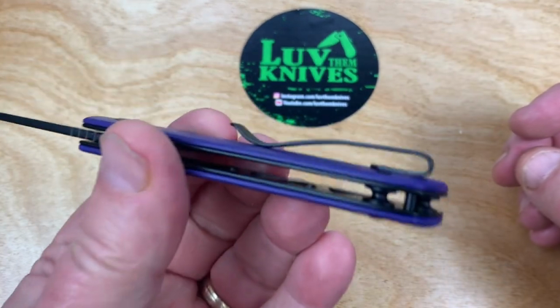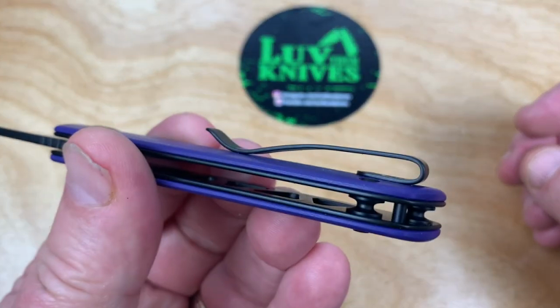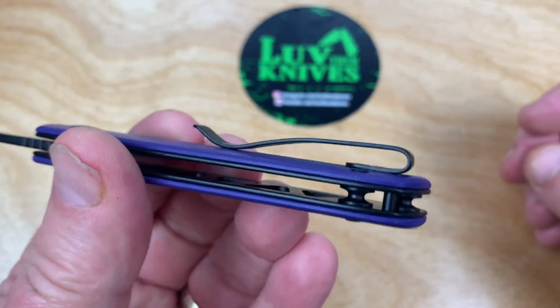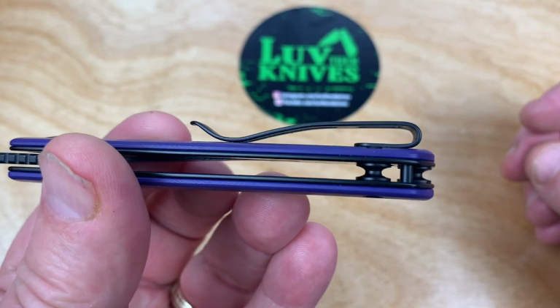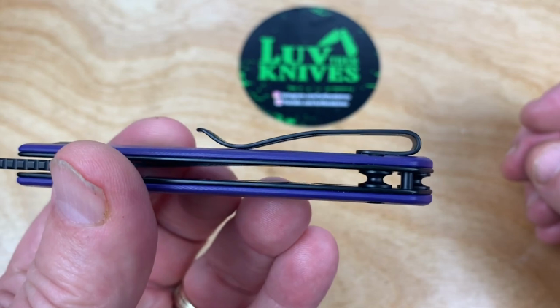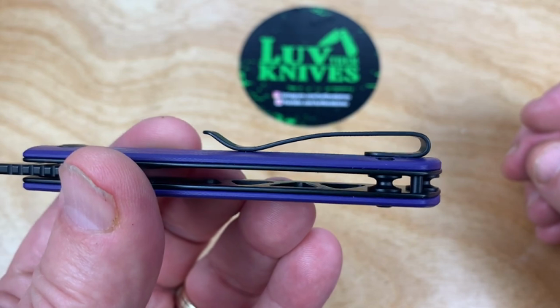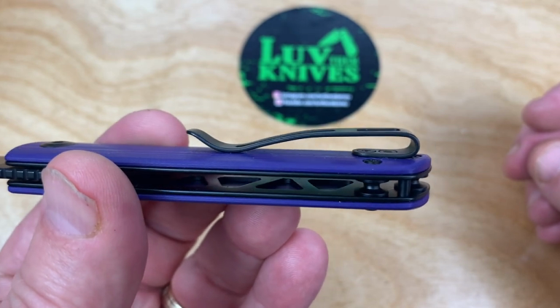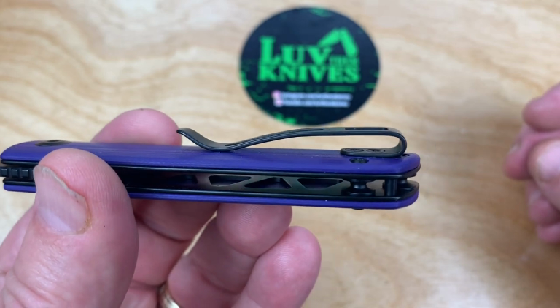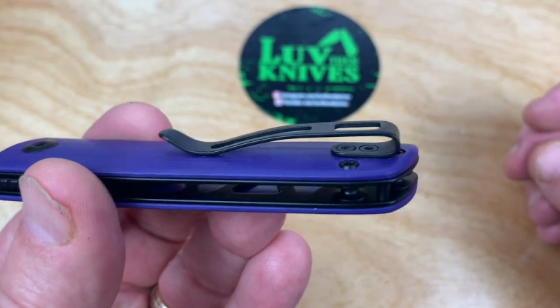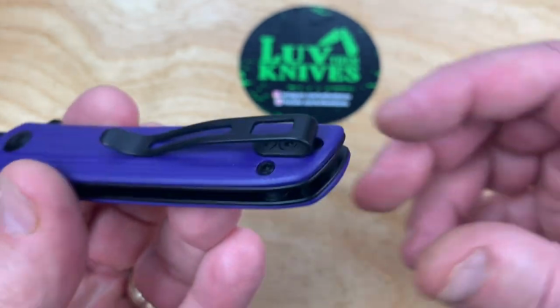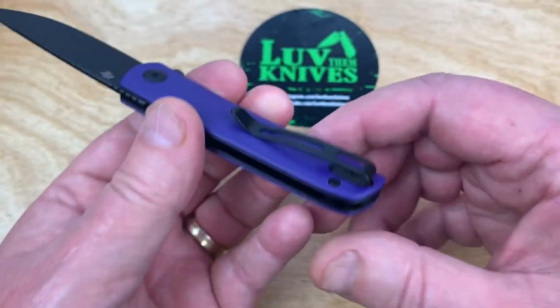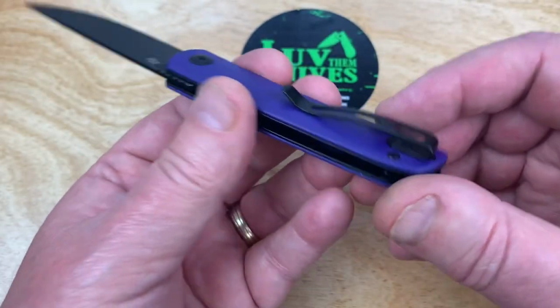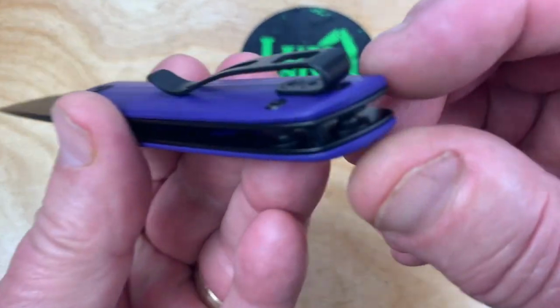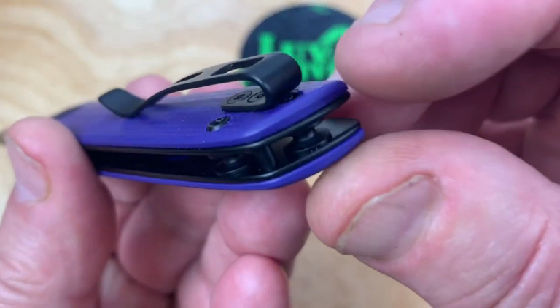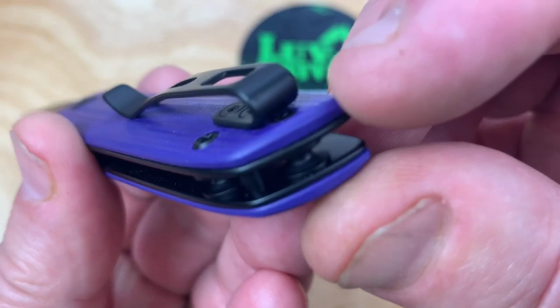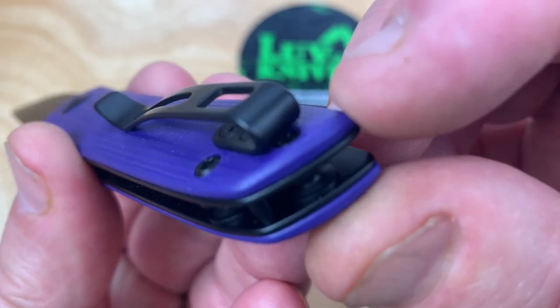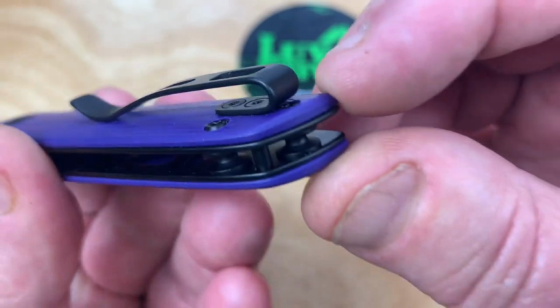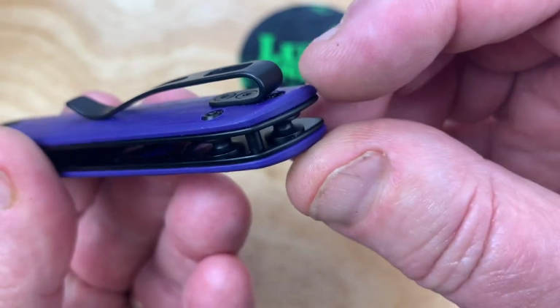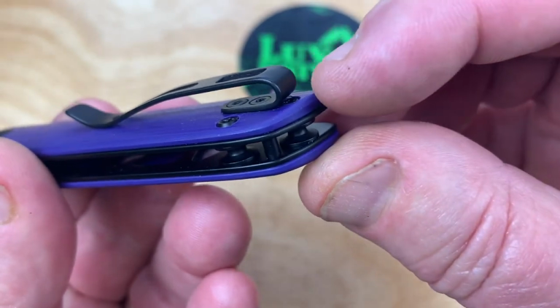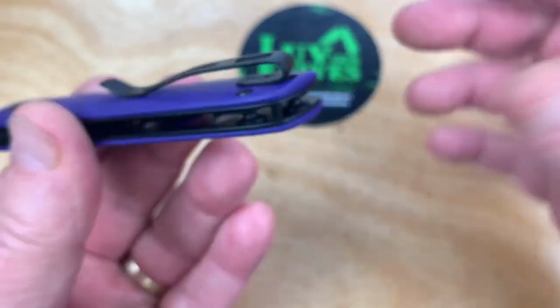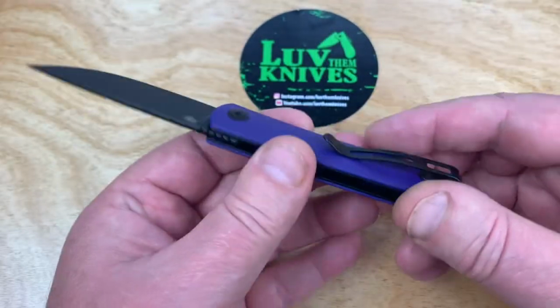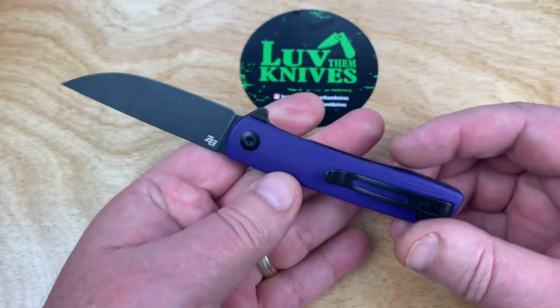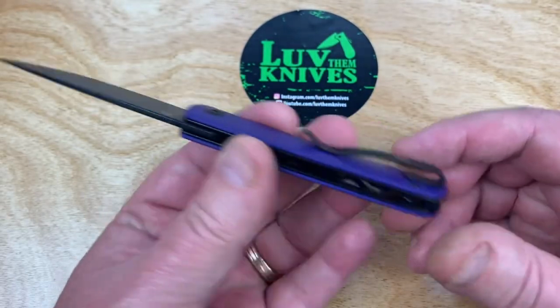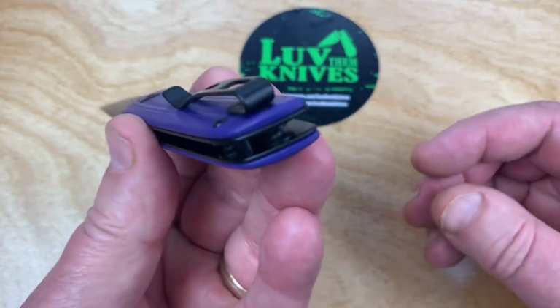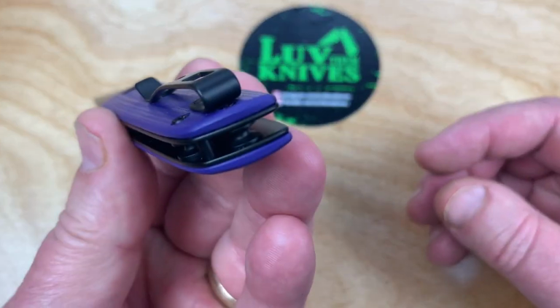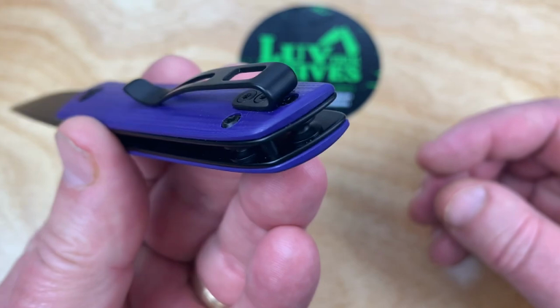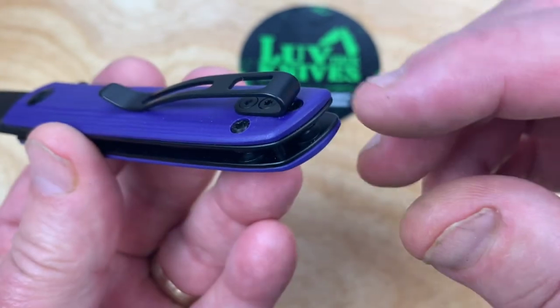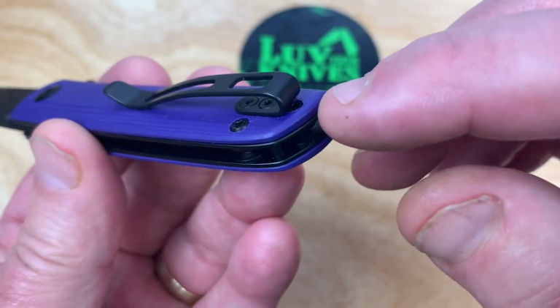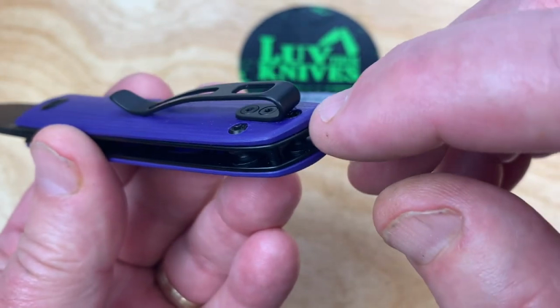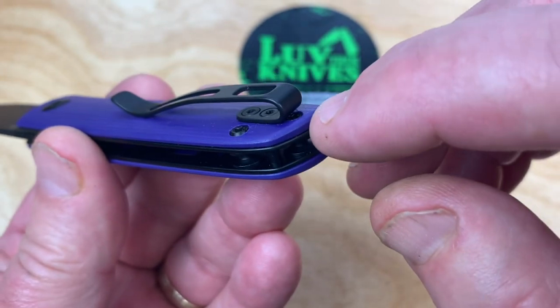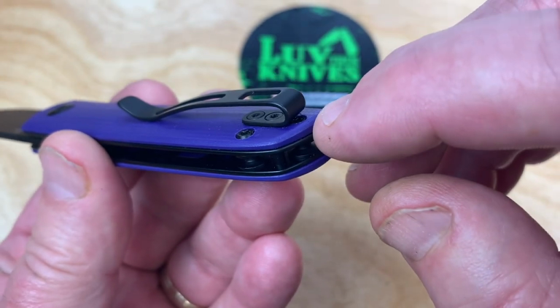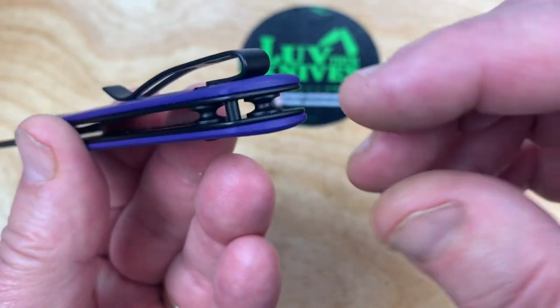It's easy in and out of the pocket. The pocket clip design's pretty good. Check this out though — this is interesting. Look at back here. There's a screw underneath that pocket clip, right? Because it goes through that standoff.